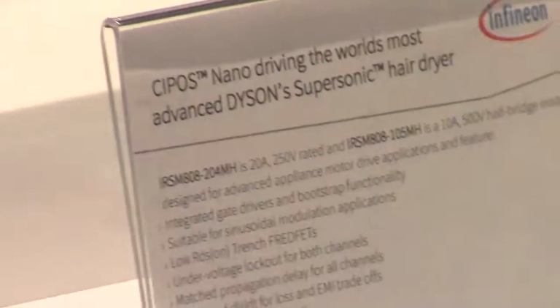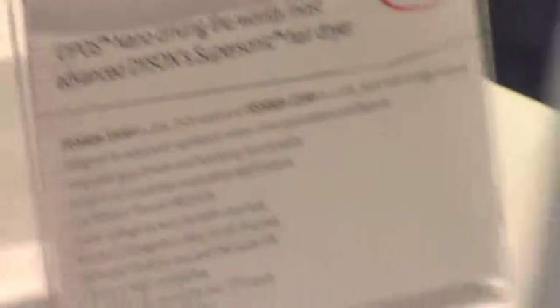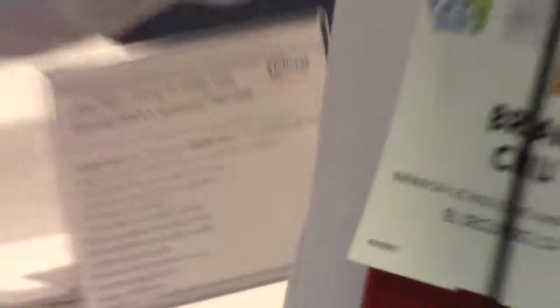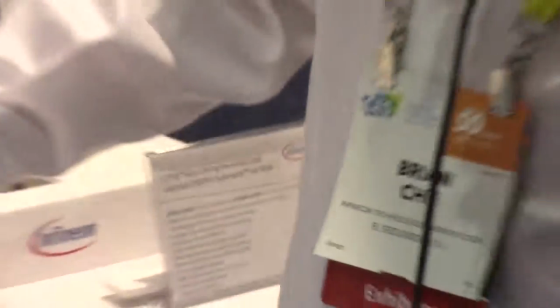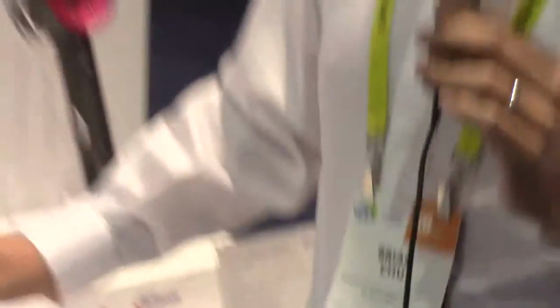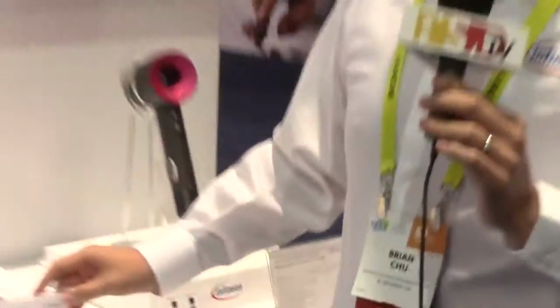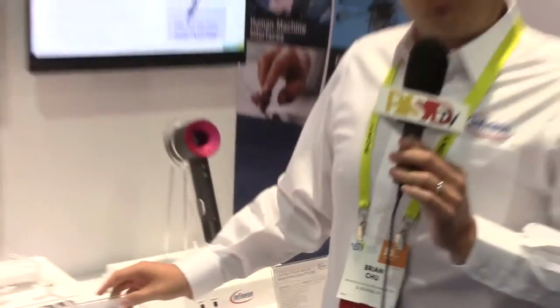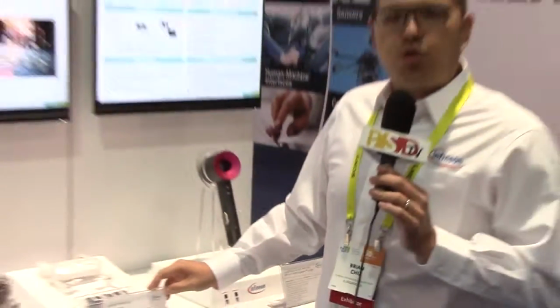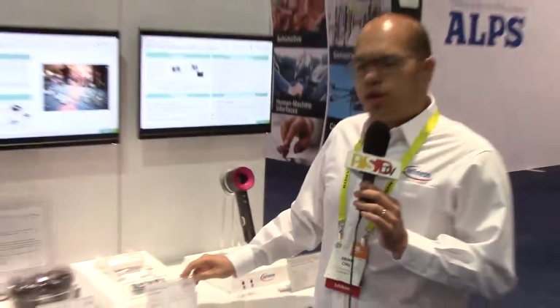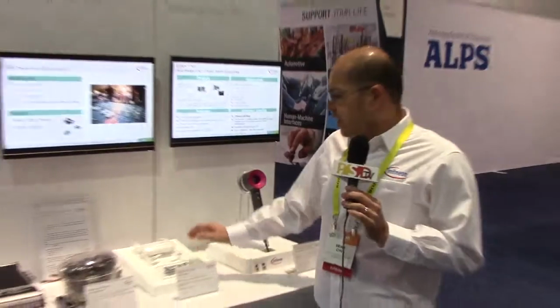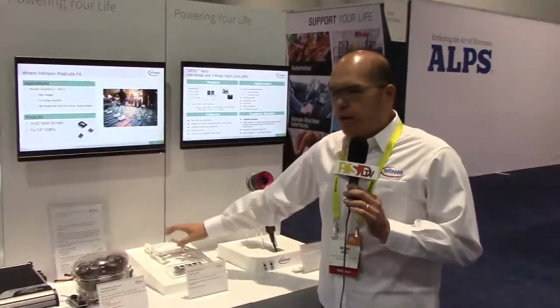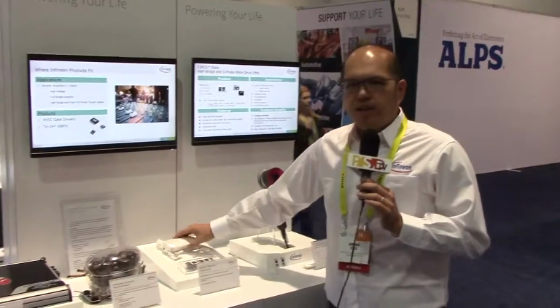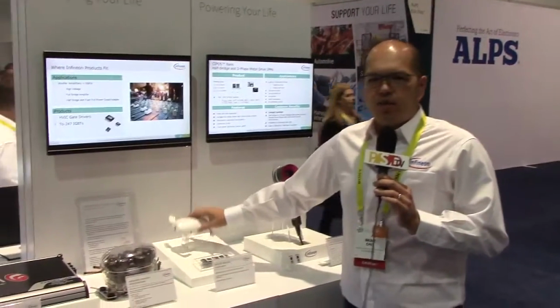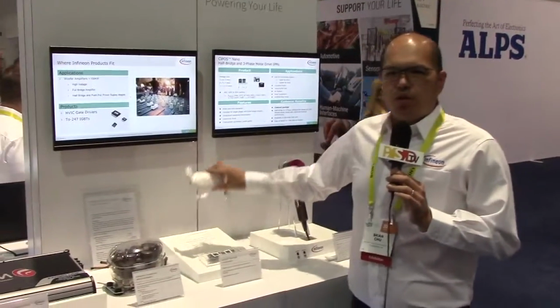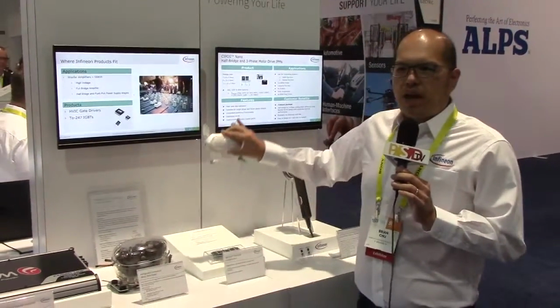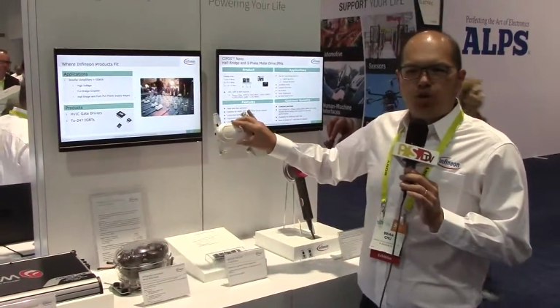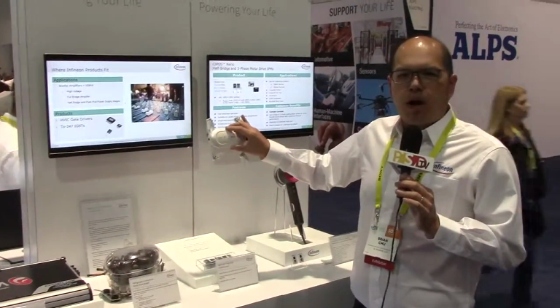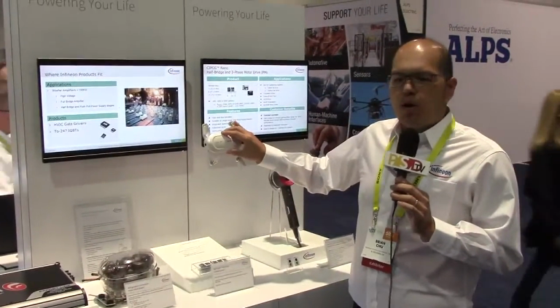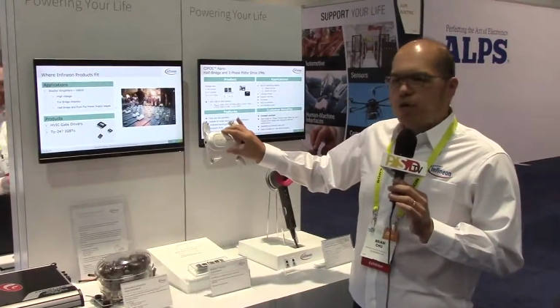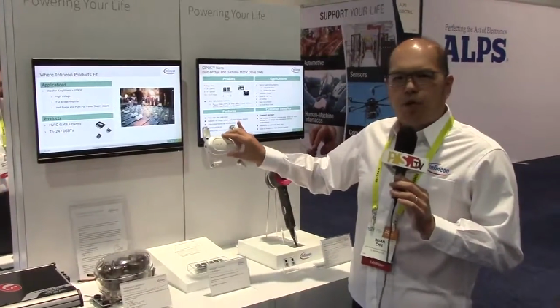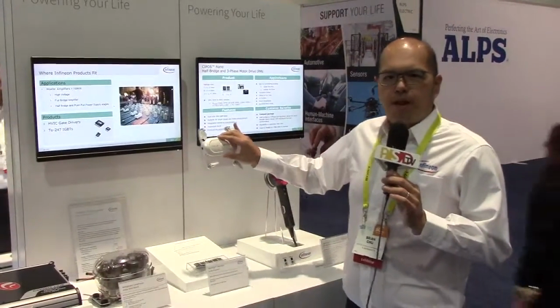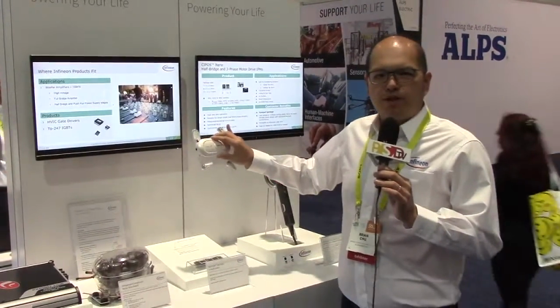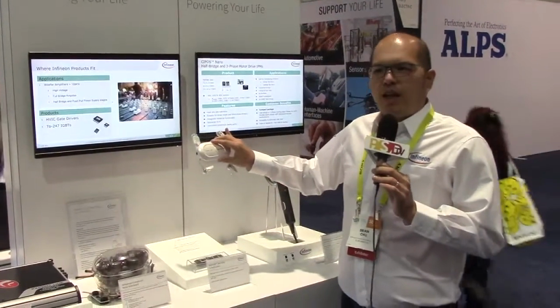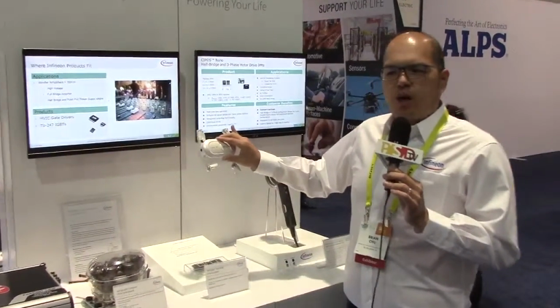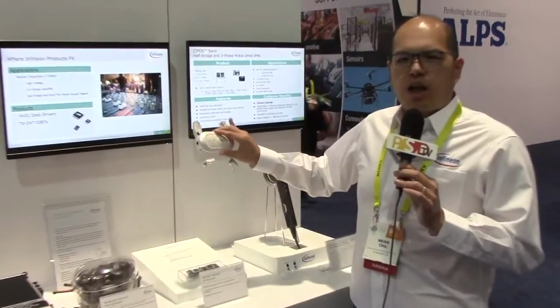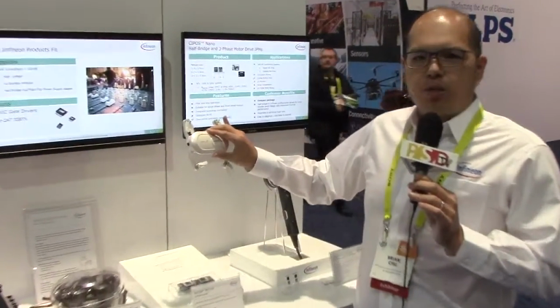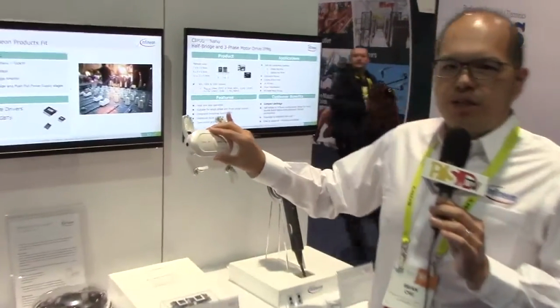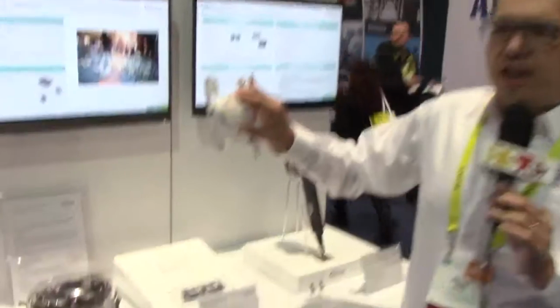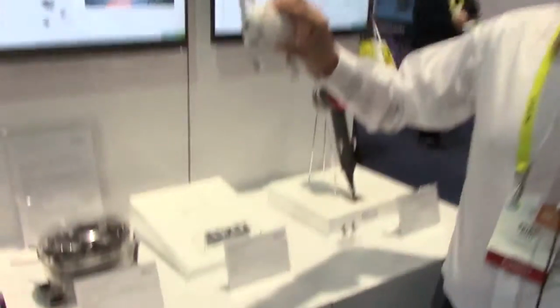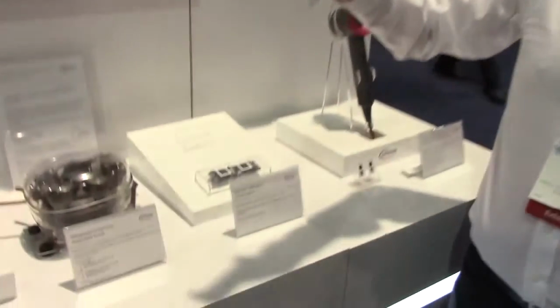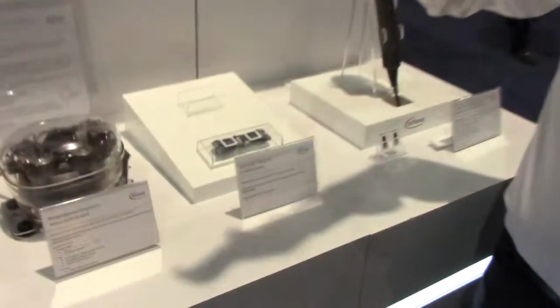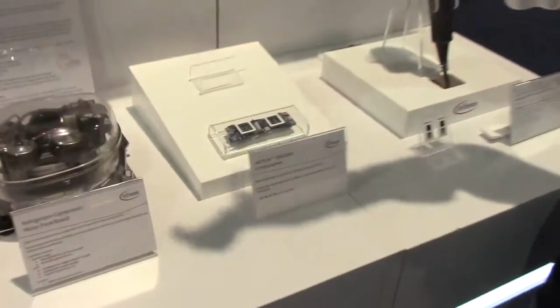The next demo we have is the iMotion controller. It's right inside this drone that helps to power the four propellers that helps the customer to design the pocket size of the drones.